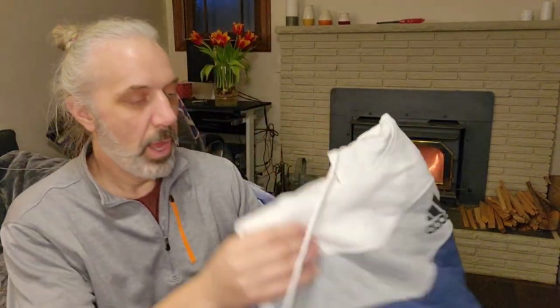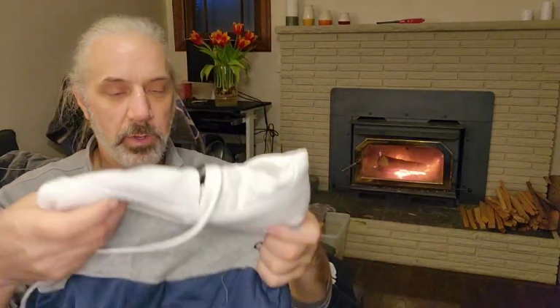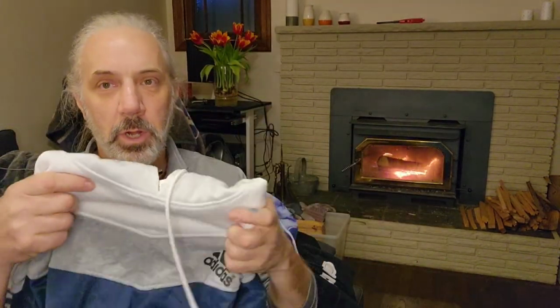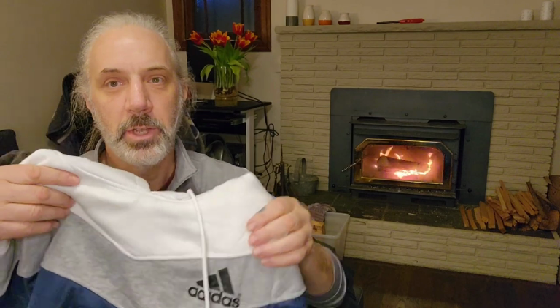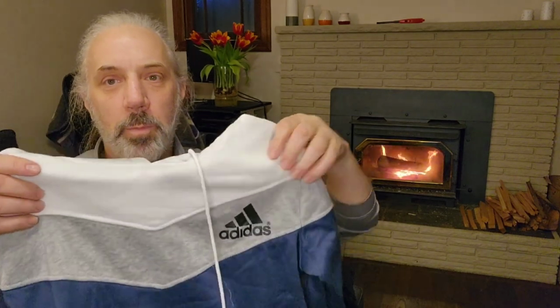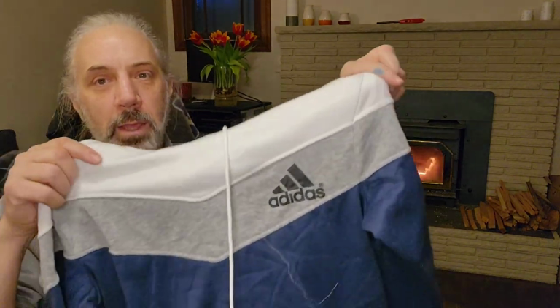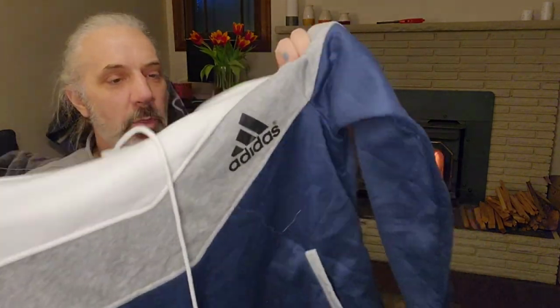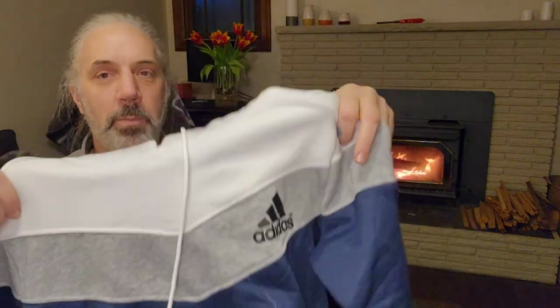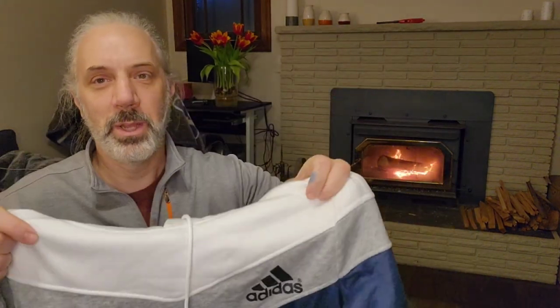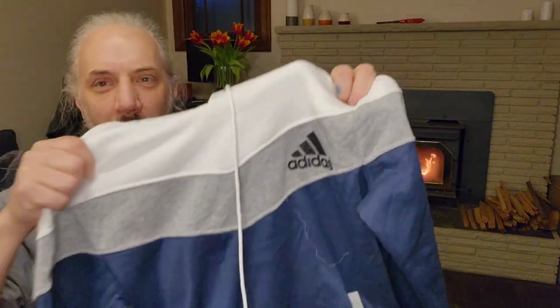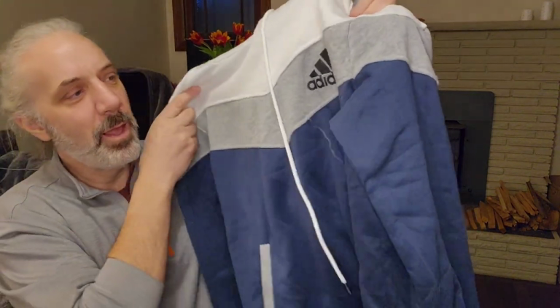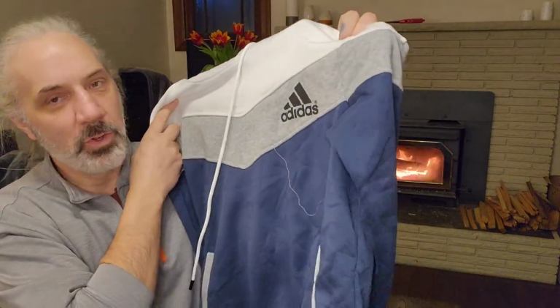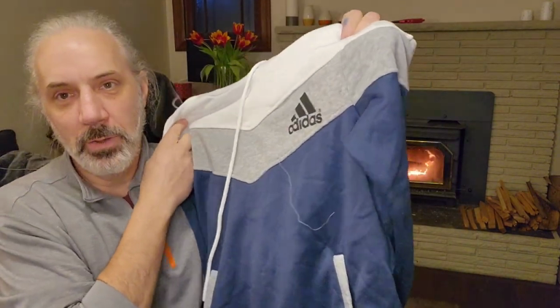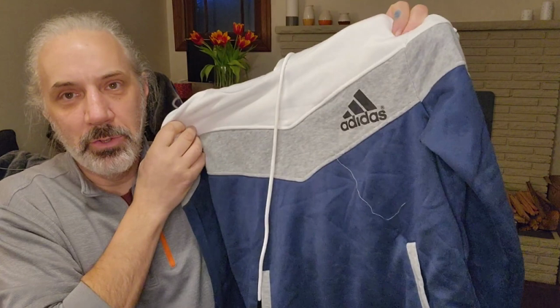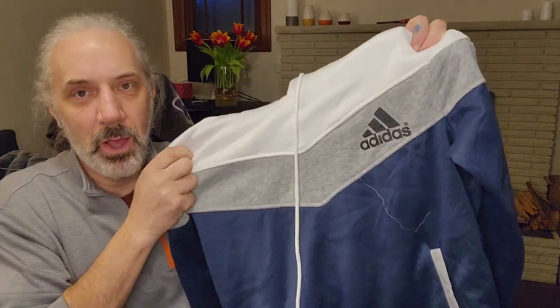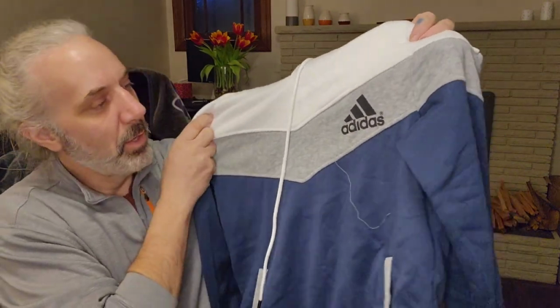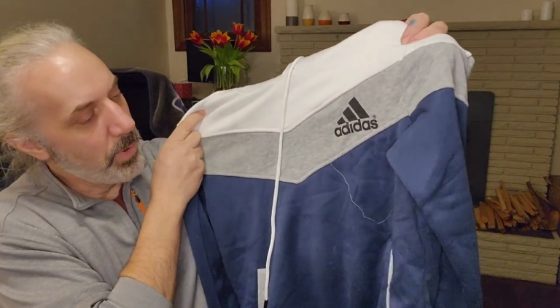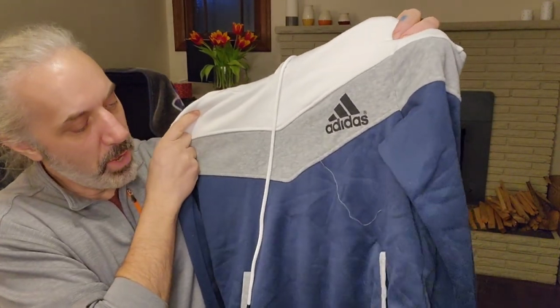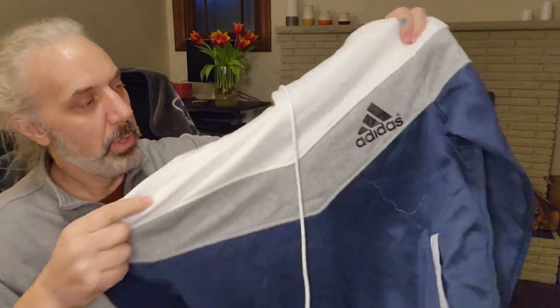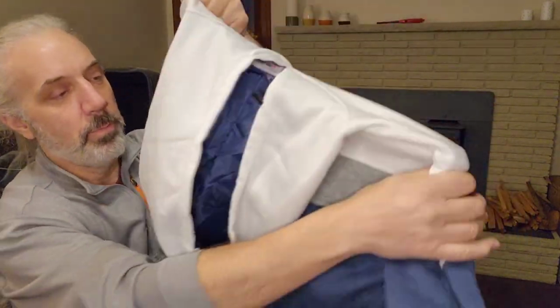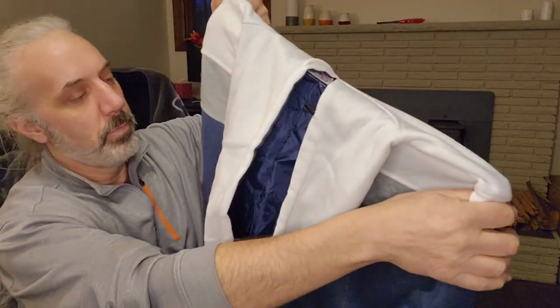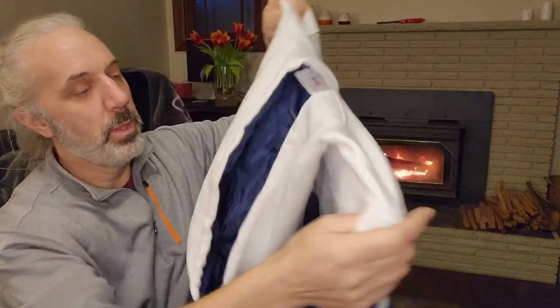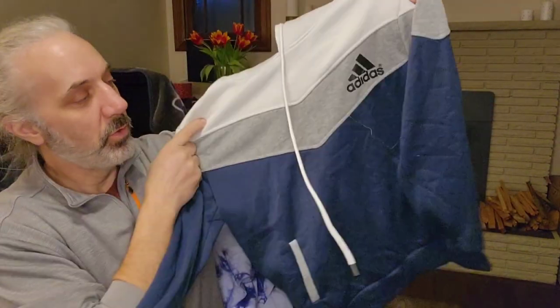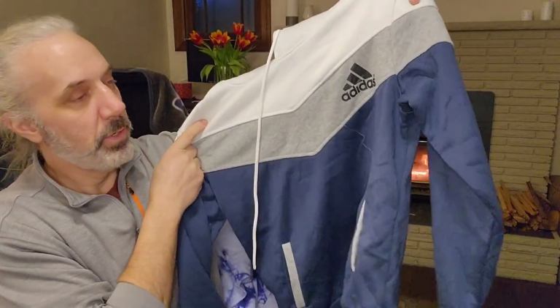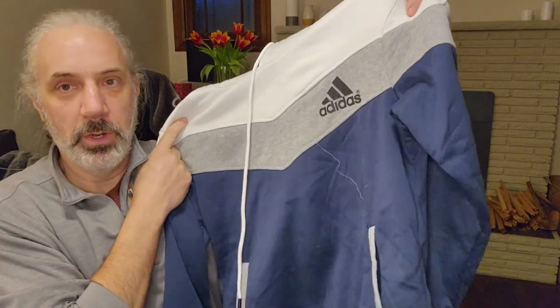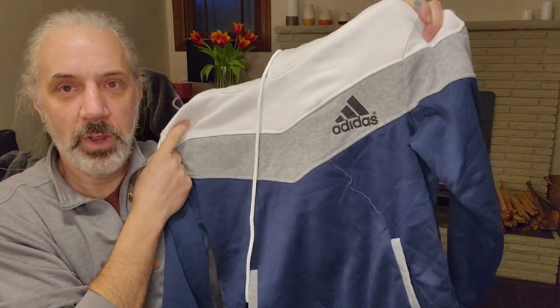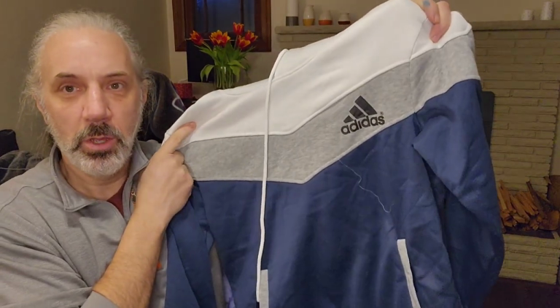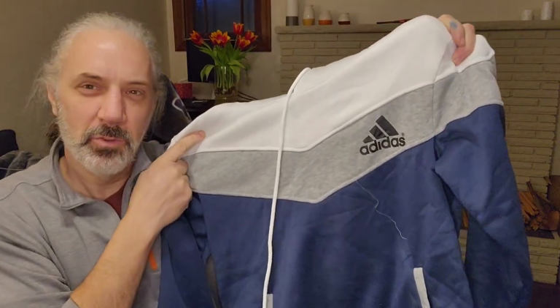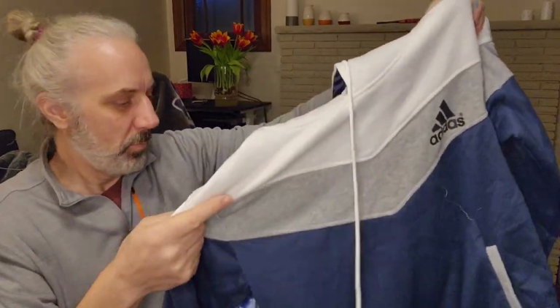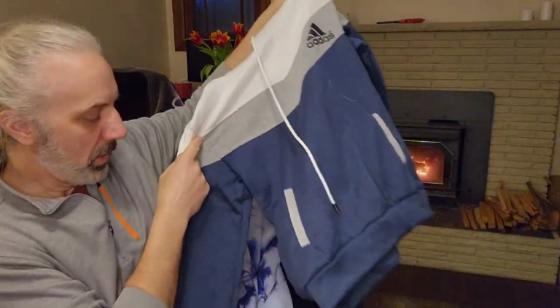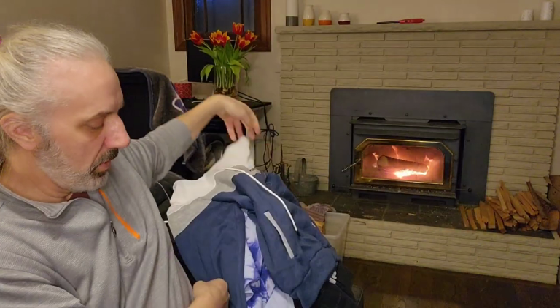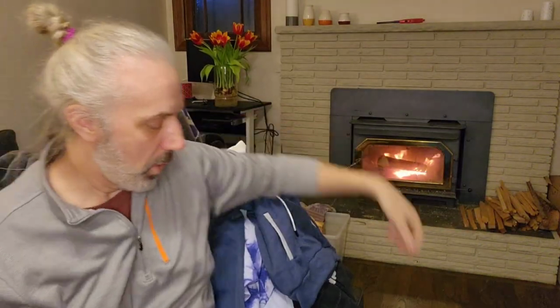I got this Adidas hoodie — I actually threw it back but then went back and picked it up. There's a ton of Adidas on eBay right now, but this one is a little bit different — it's not the standard look, so I'm just hoping someone will see that and want it.